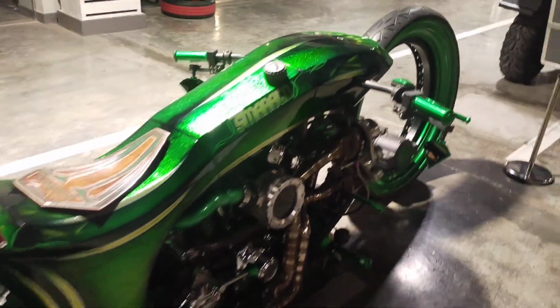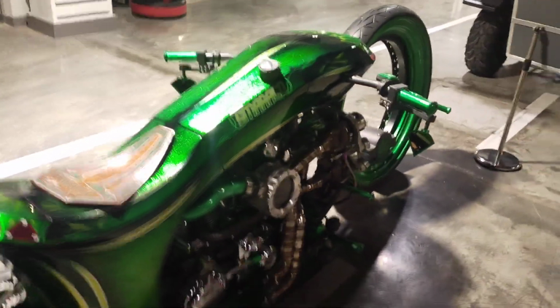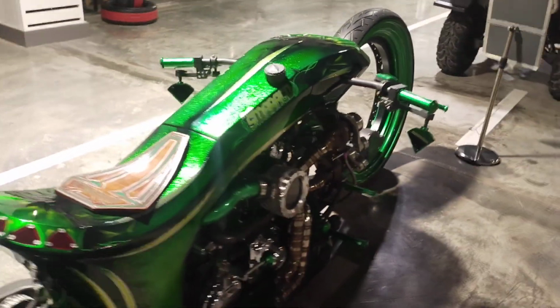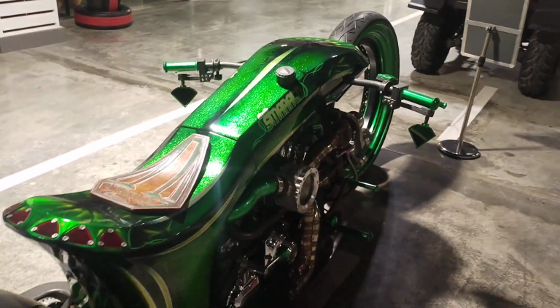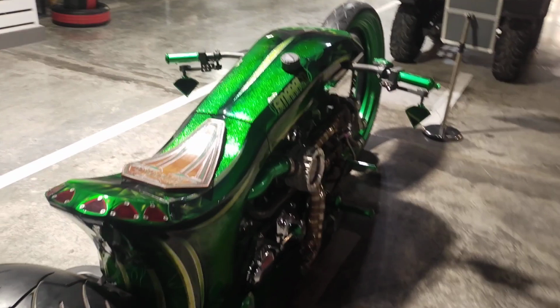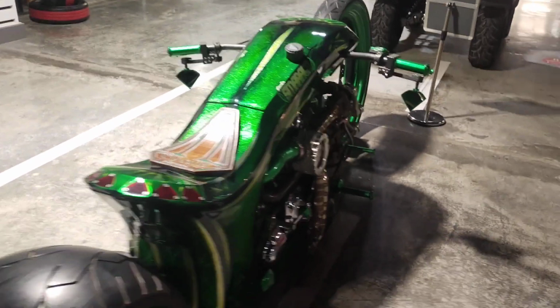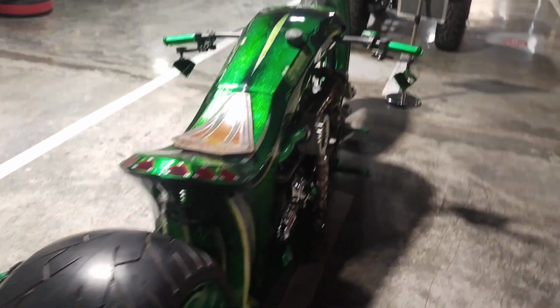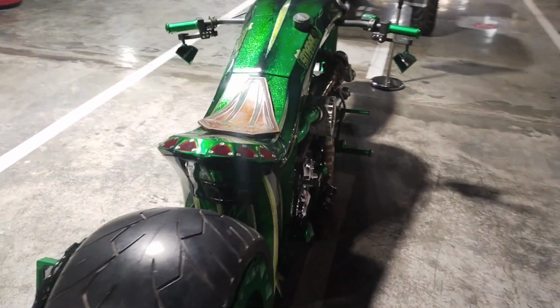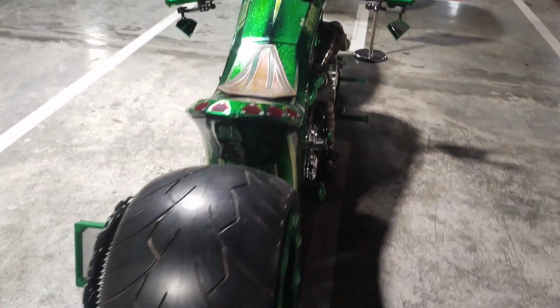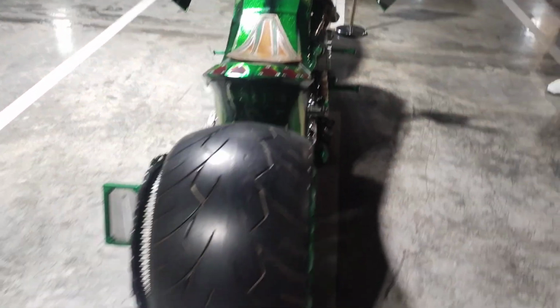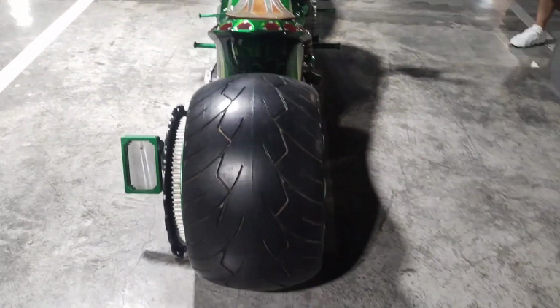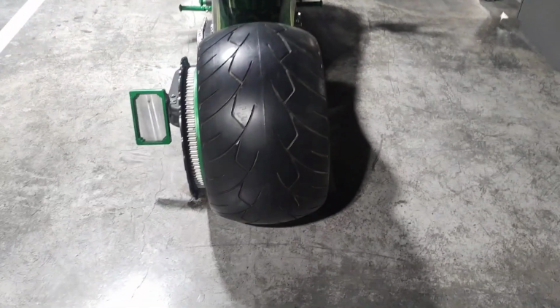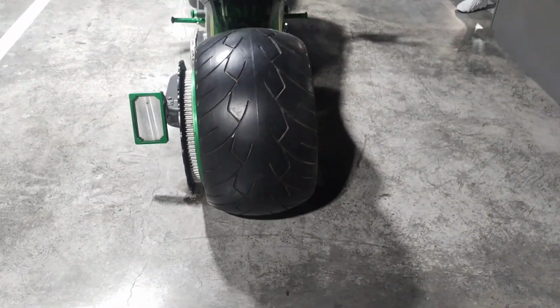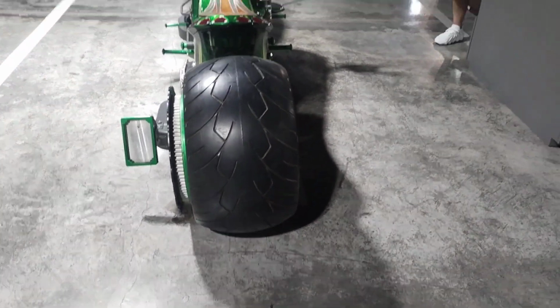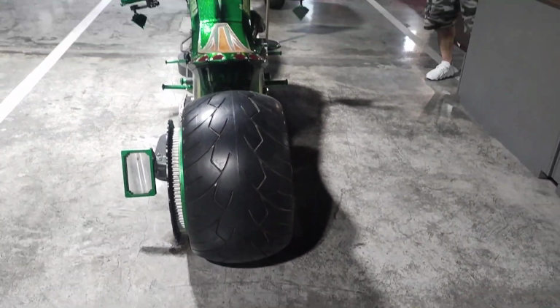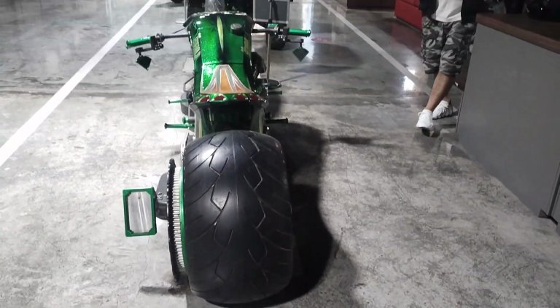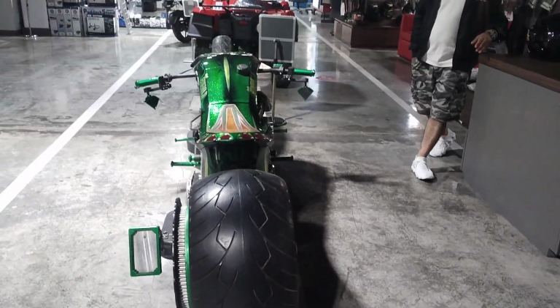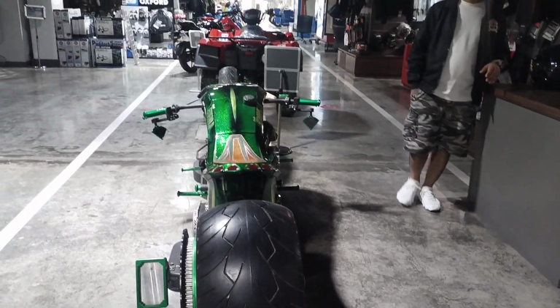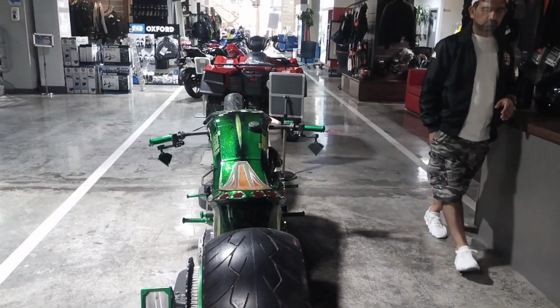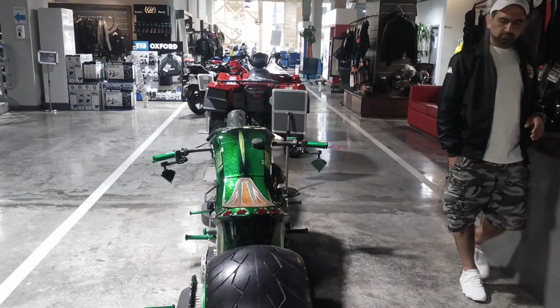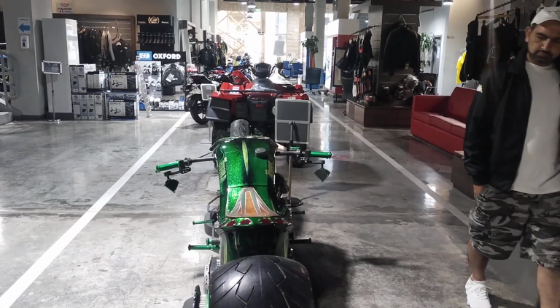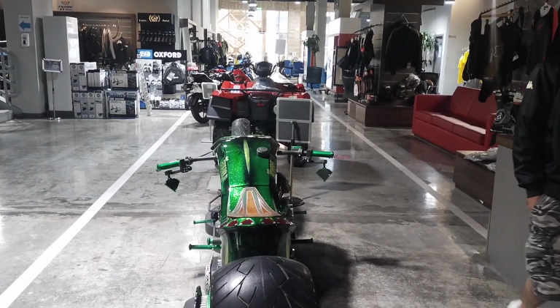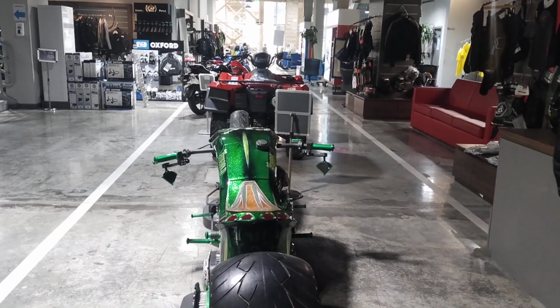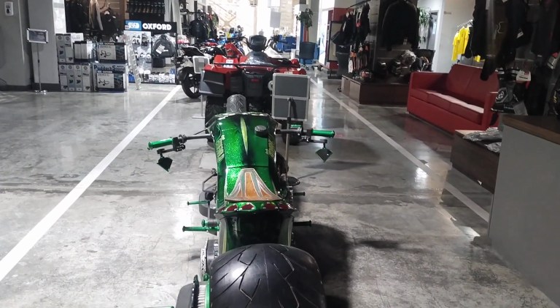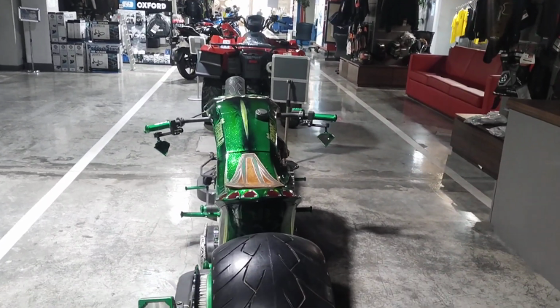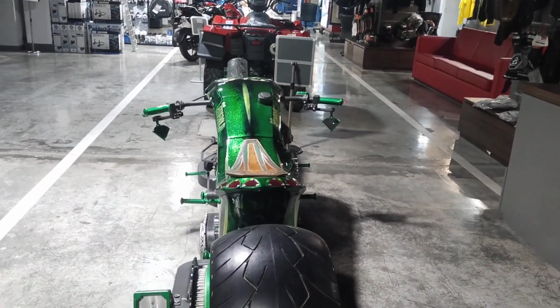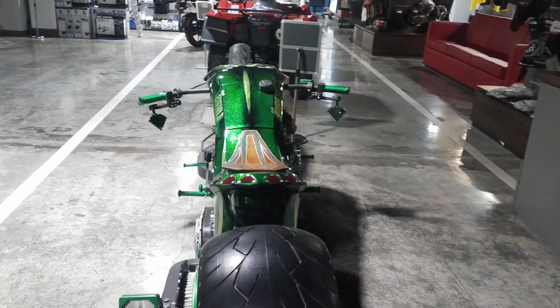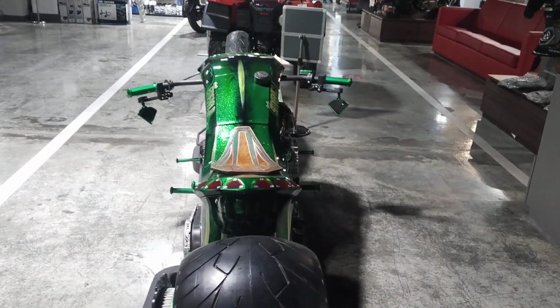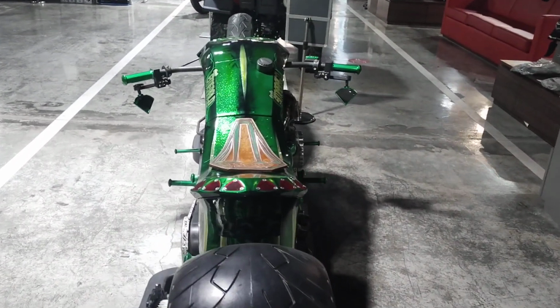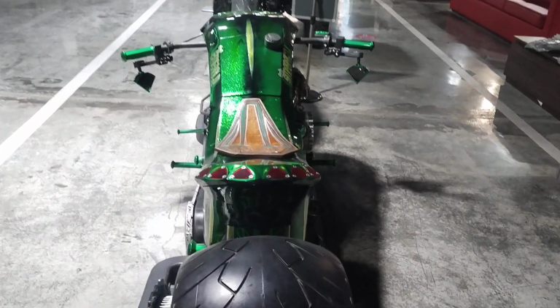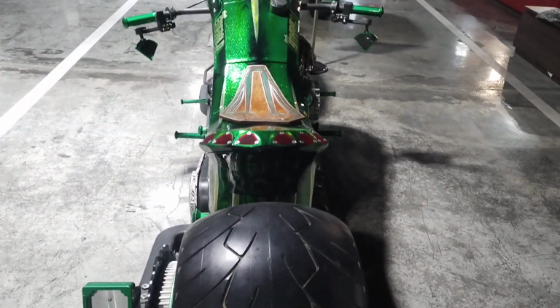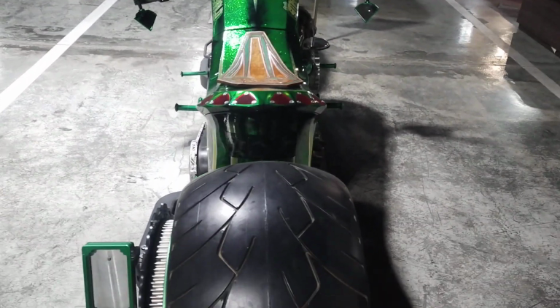How will it go? This car is starting. Wow, this car is amazing. It's crazy. Thank you.